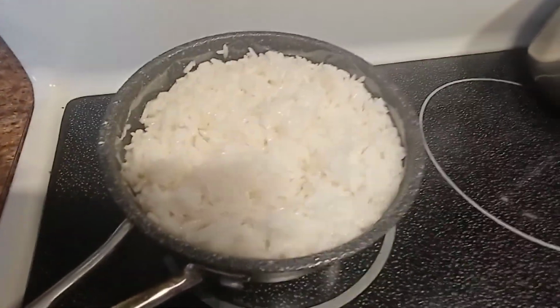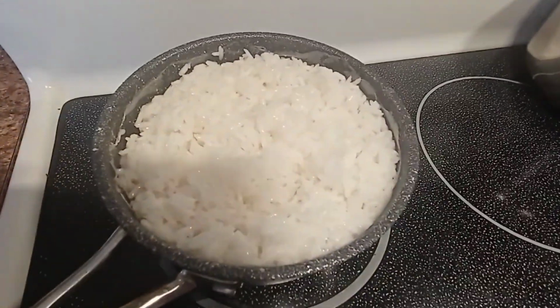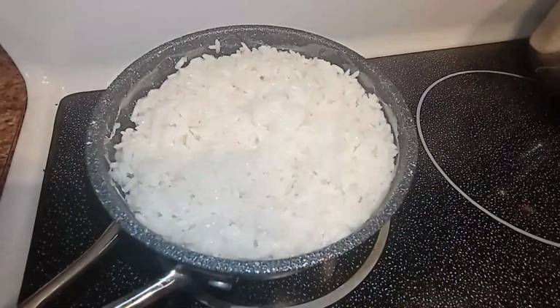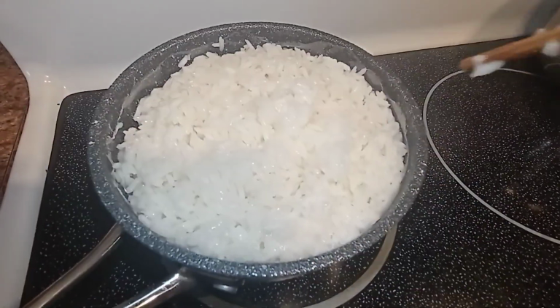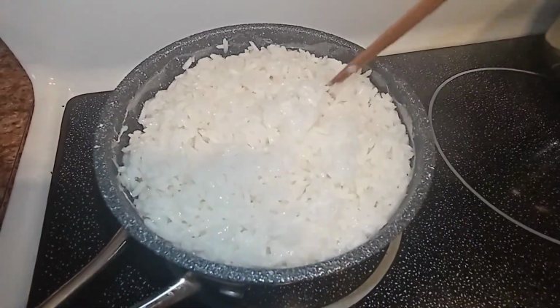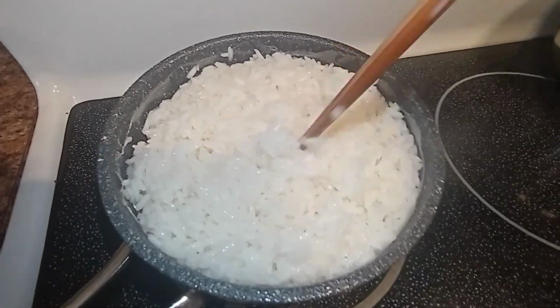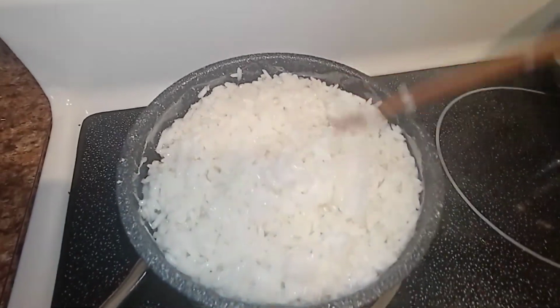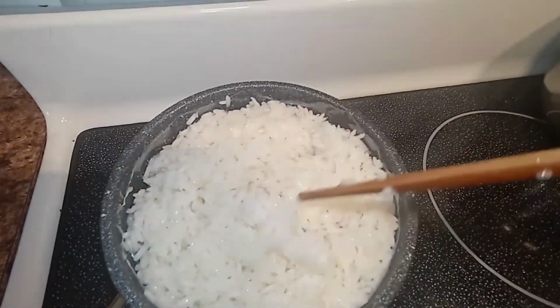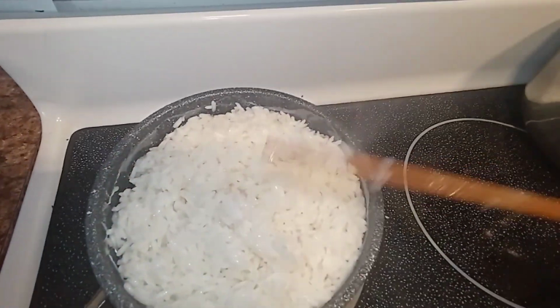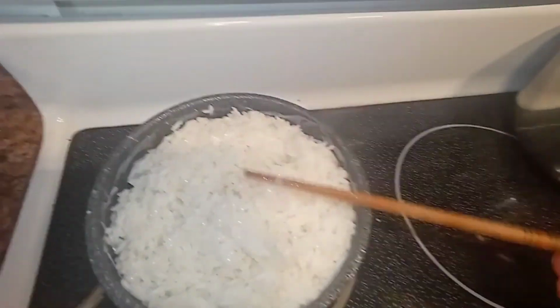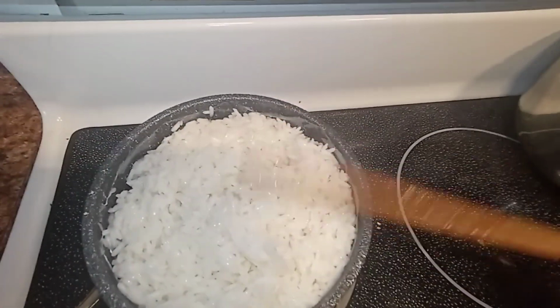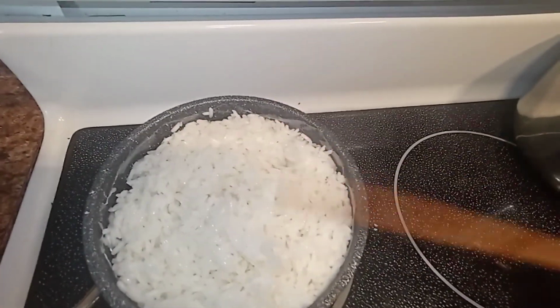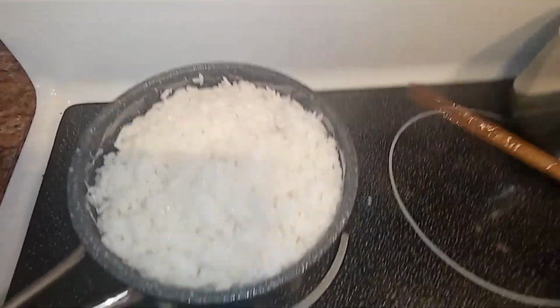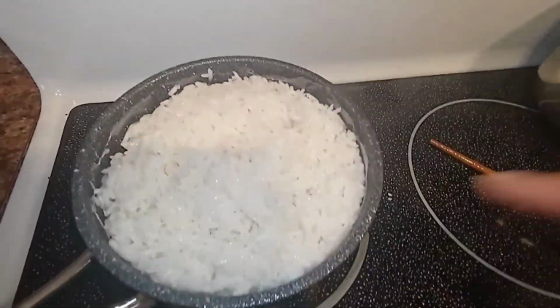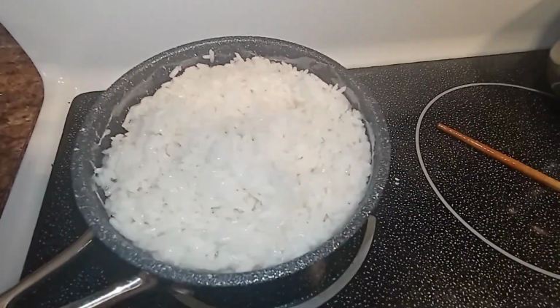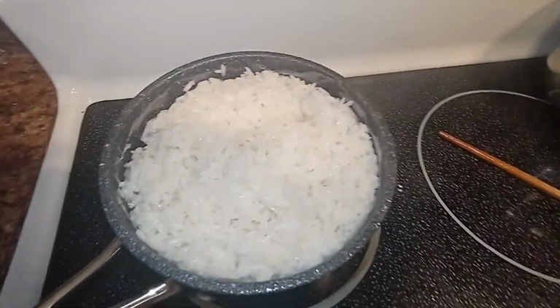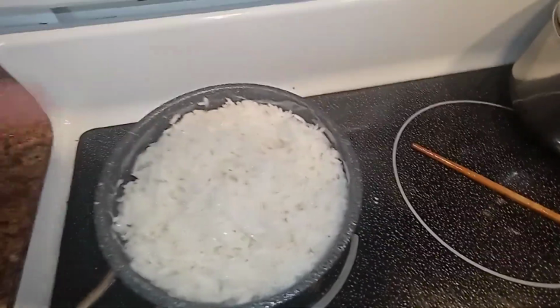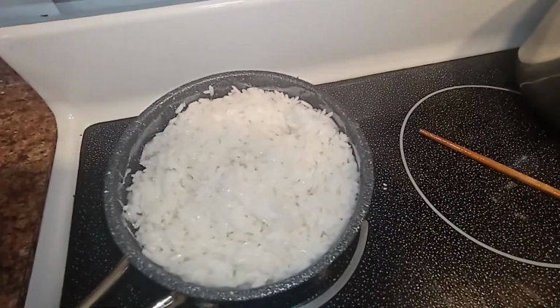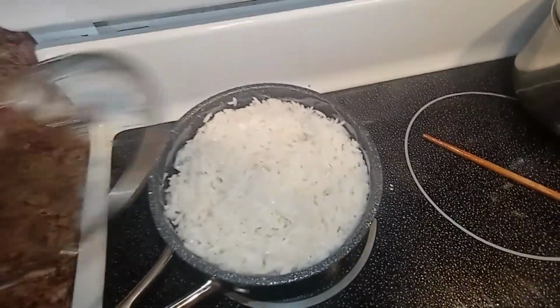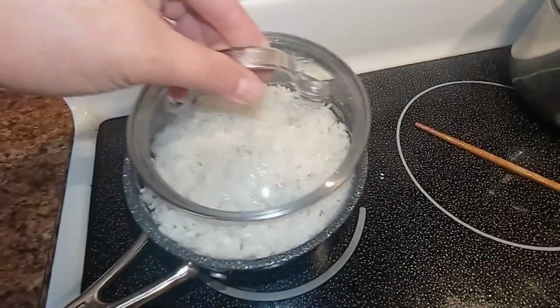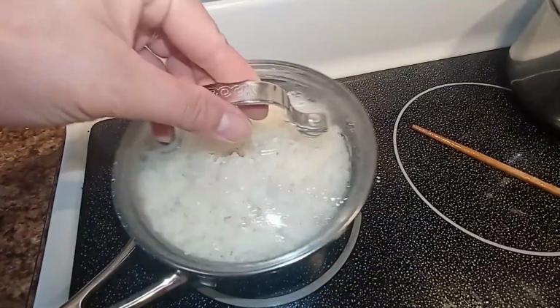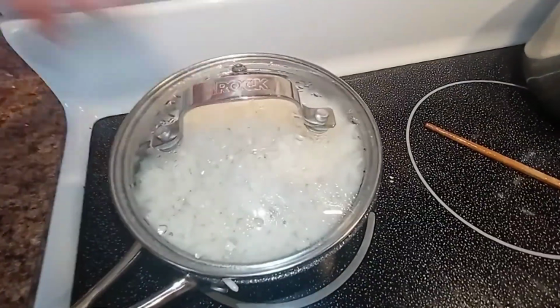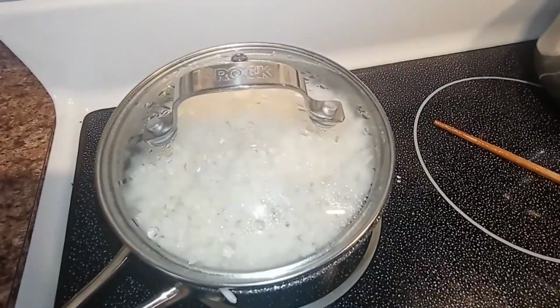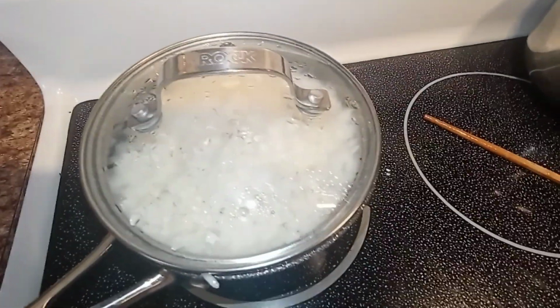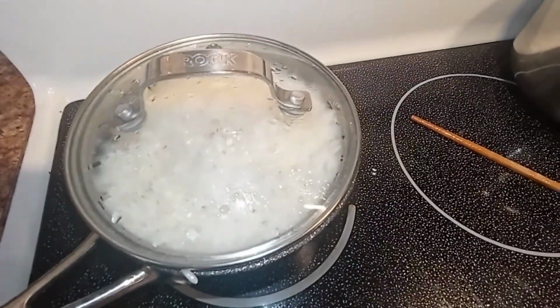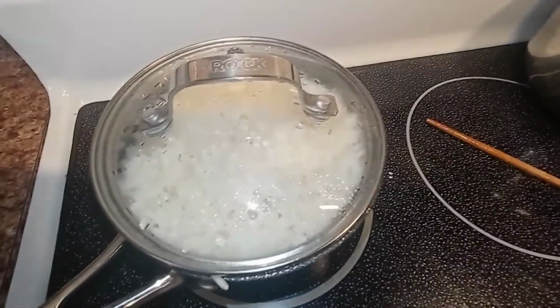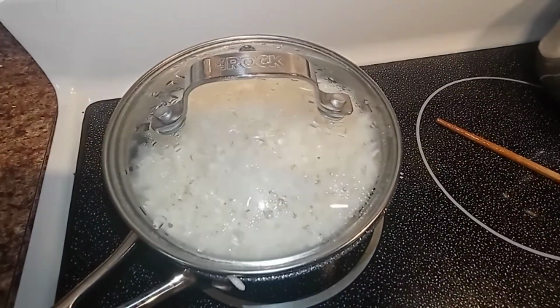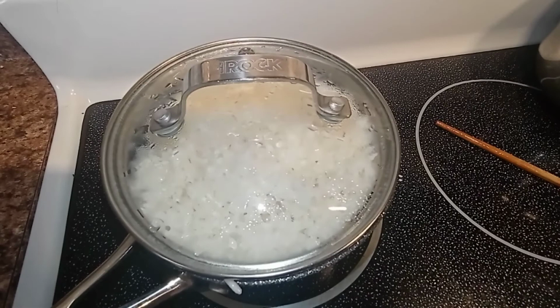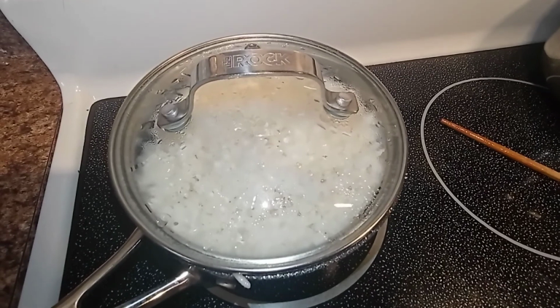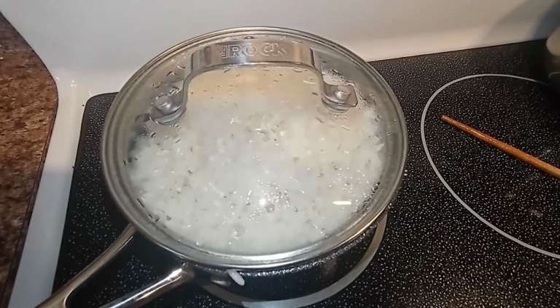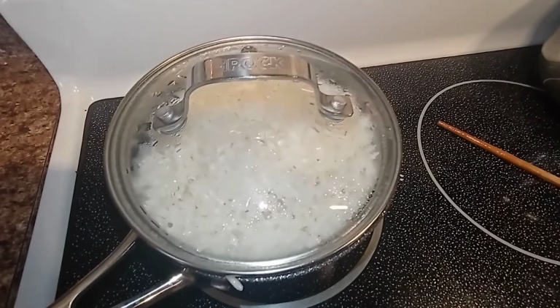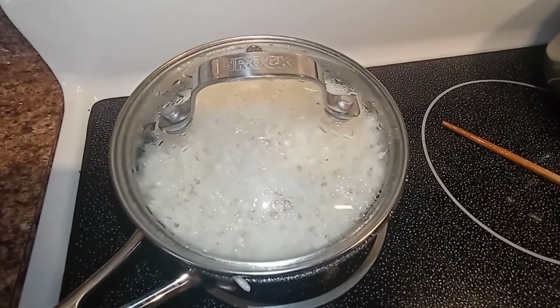Did you see the rice? It's not yet cooked, that's why I stirred it and I will cover it now. We wait for like five to ten minutes, and then it's ready — our rice is cooked!